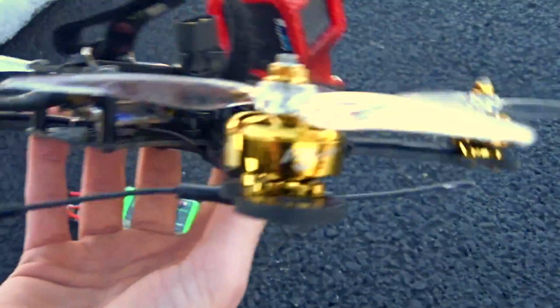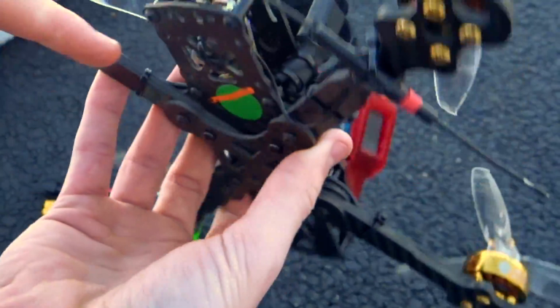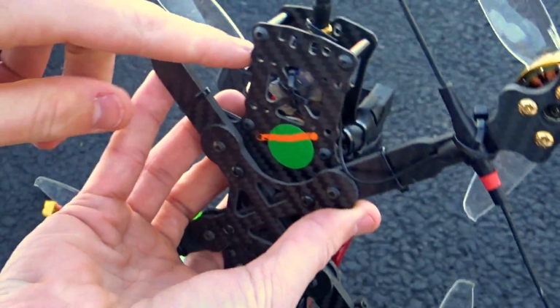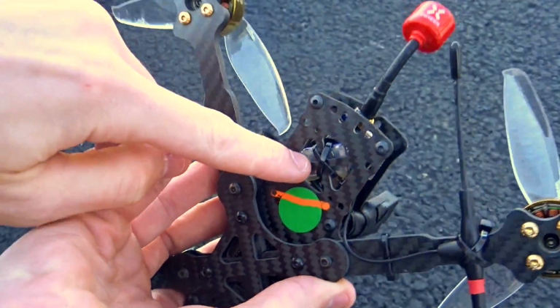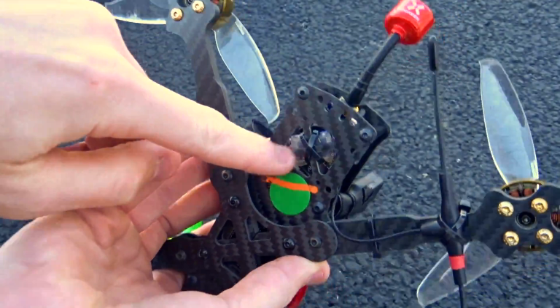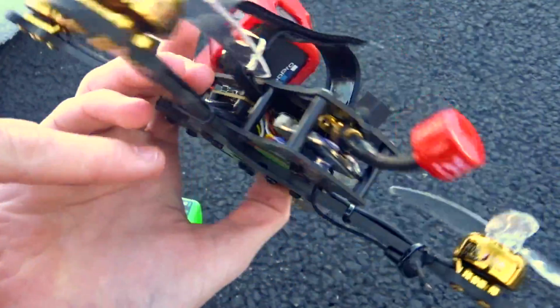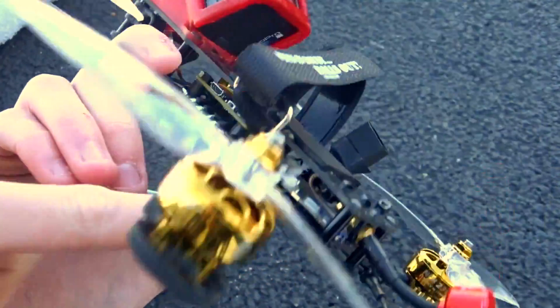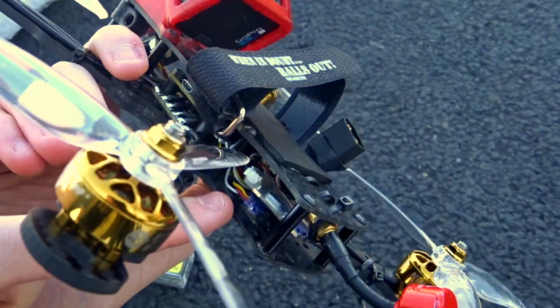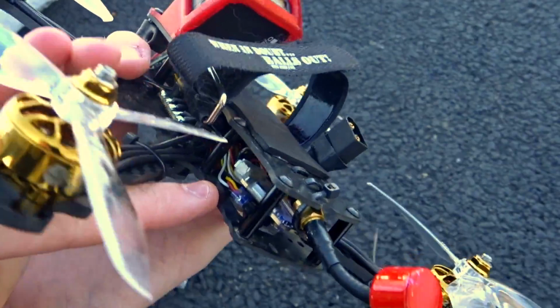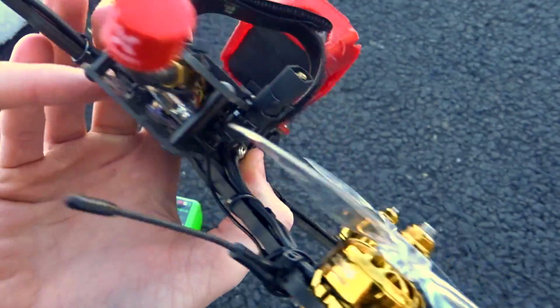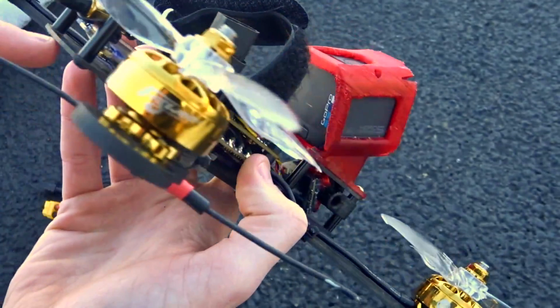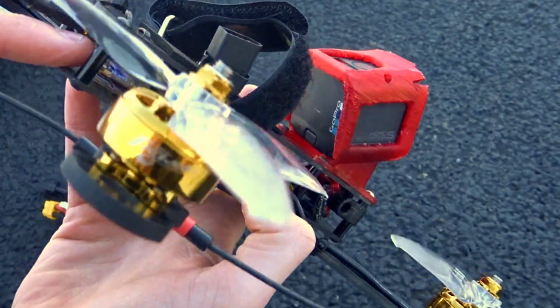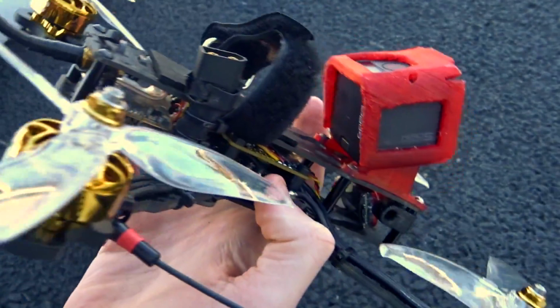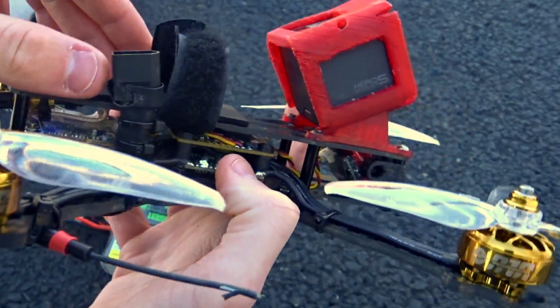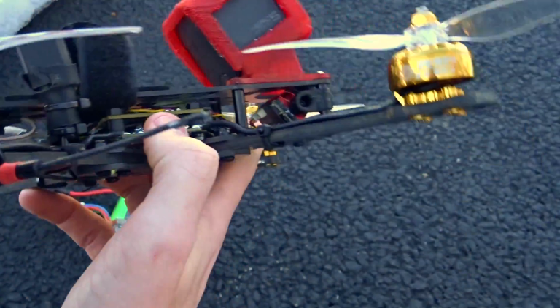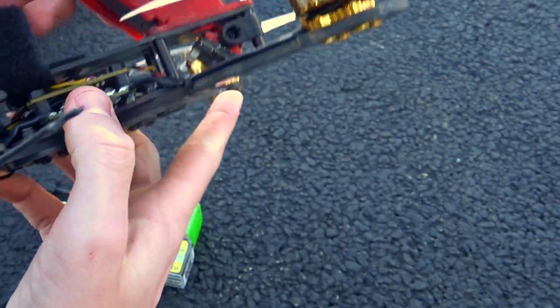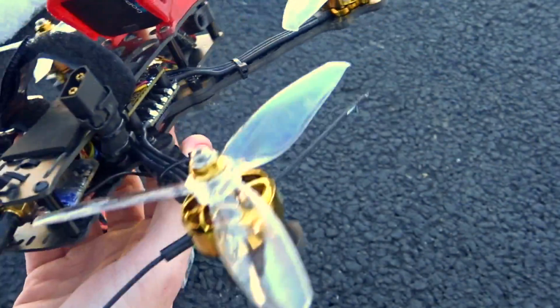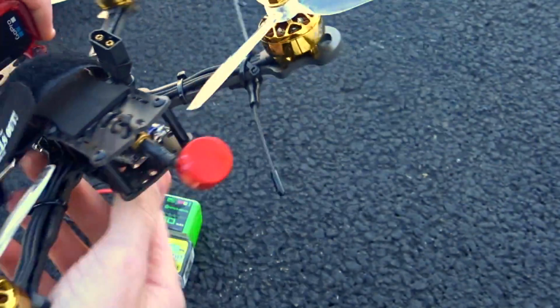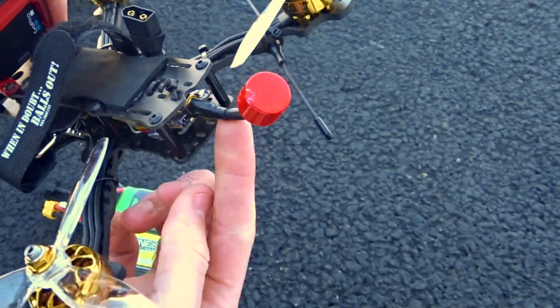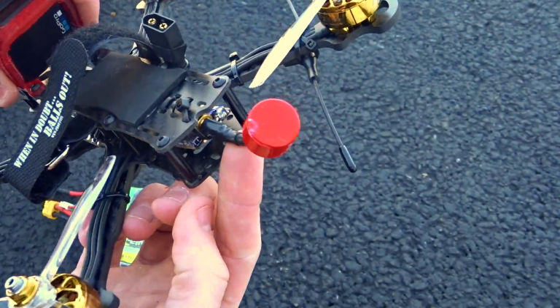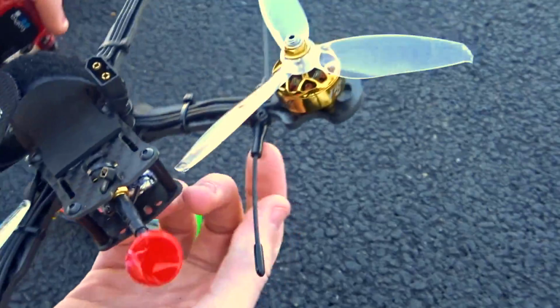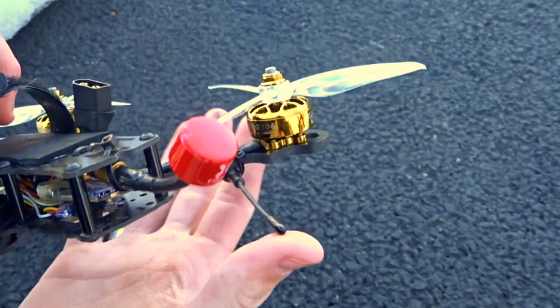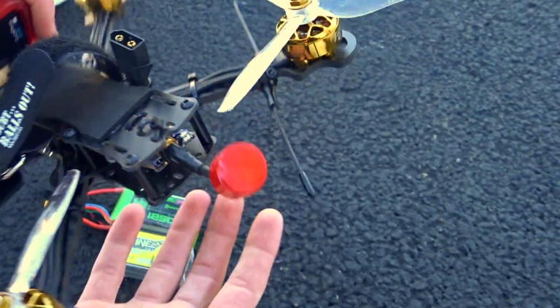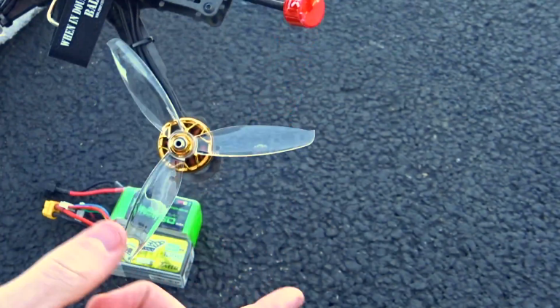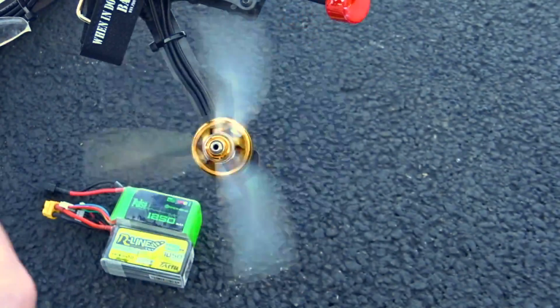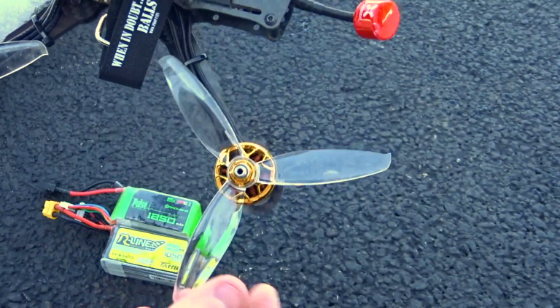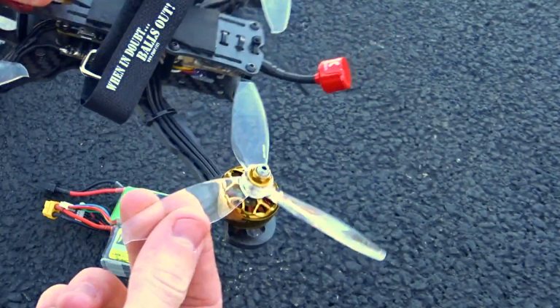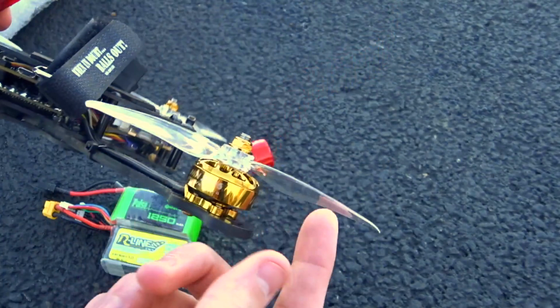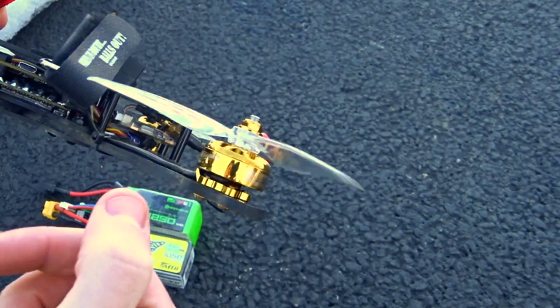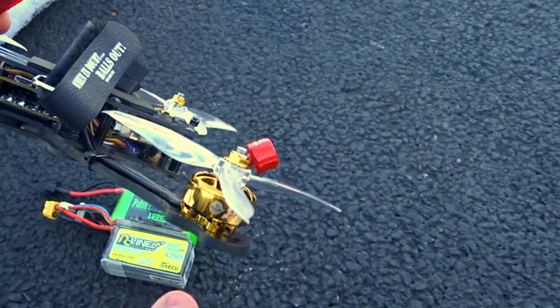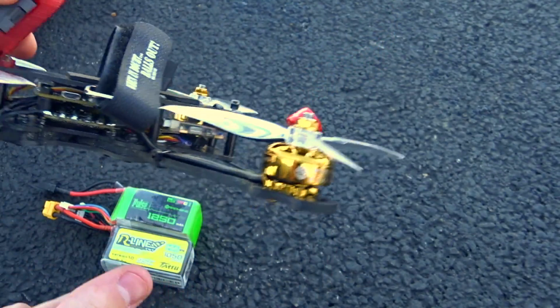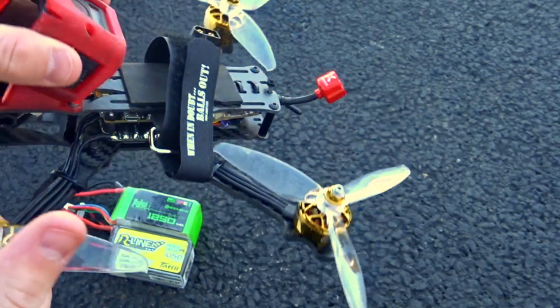In the back I have a little Crossfire Nano strapped to the bottom, a TBS Unify HV Race VTX, the Foxeer Lollipop antenna, and the Immortal T. The props are the Gemfan 5043 Wind Dancer — the new ones.